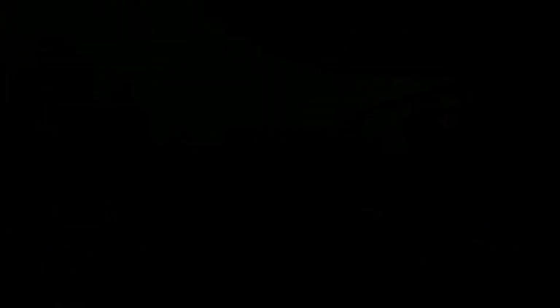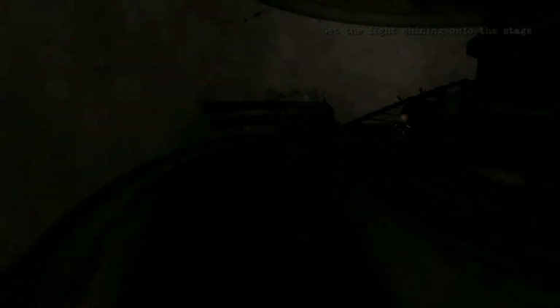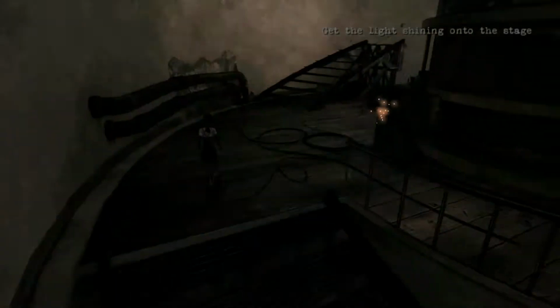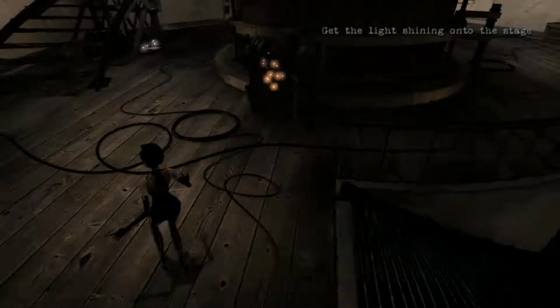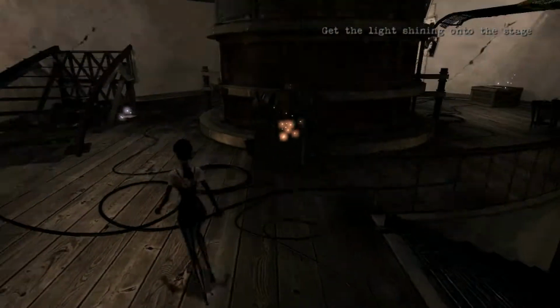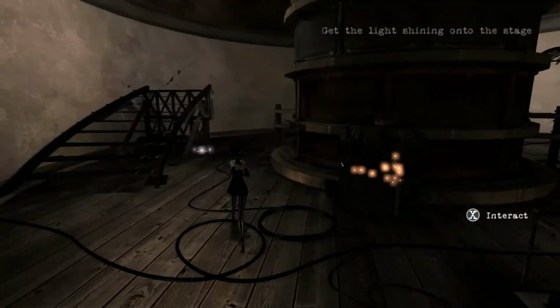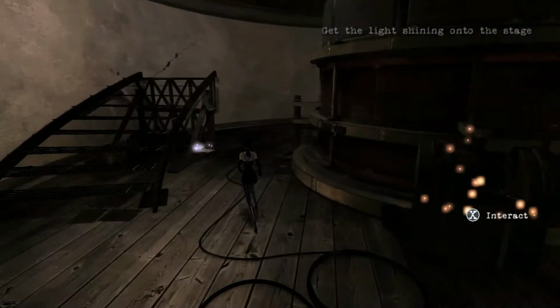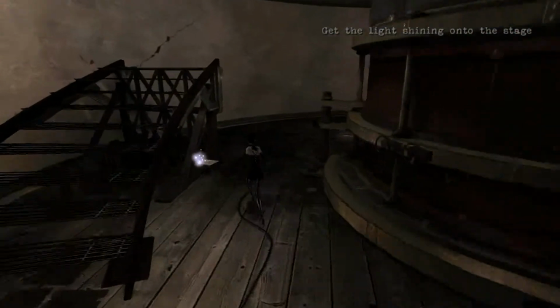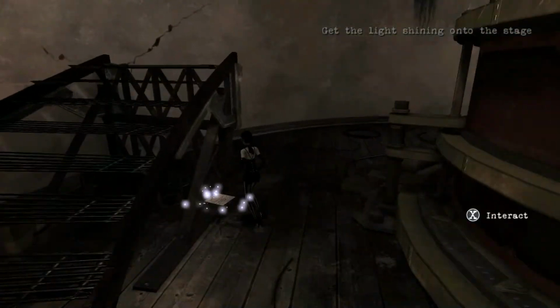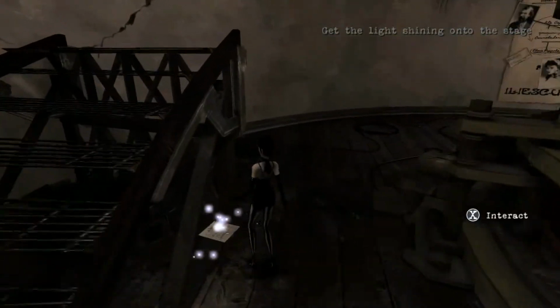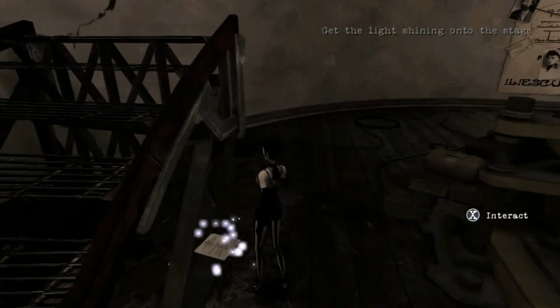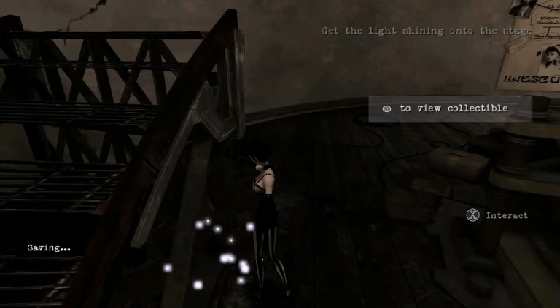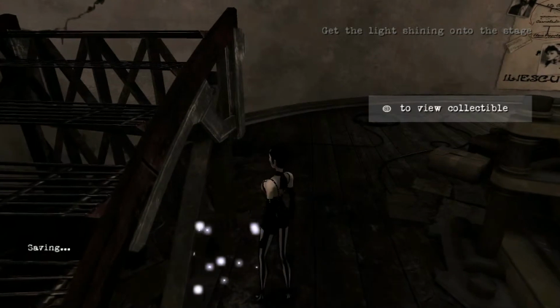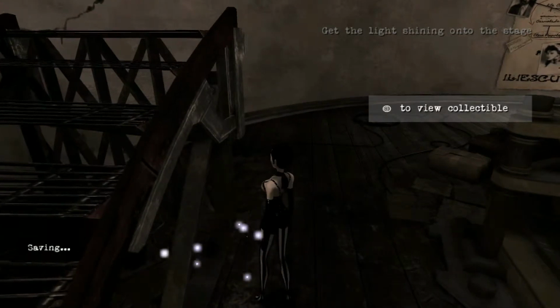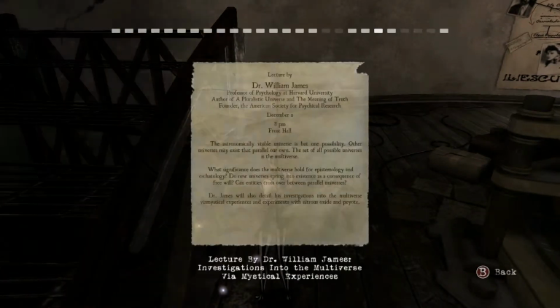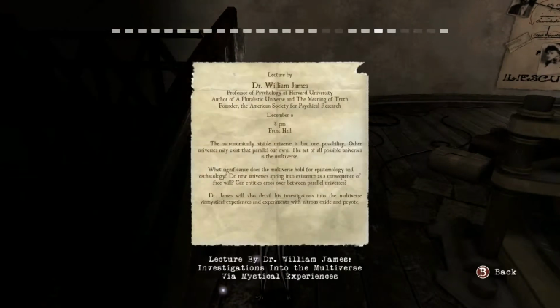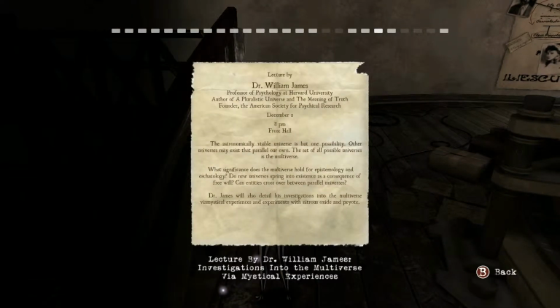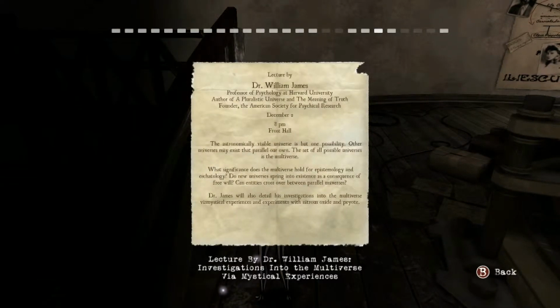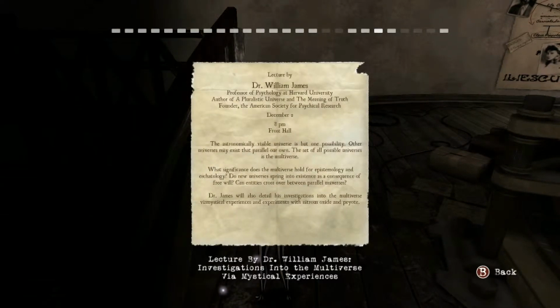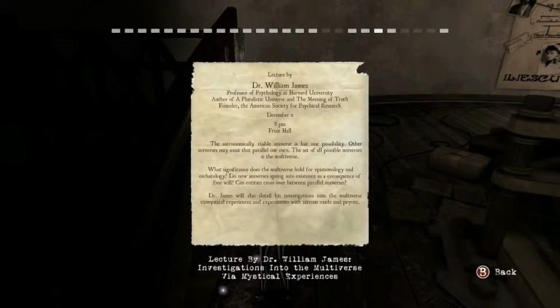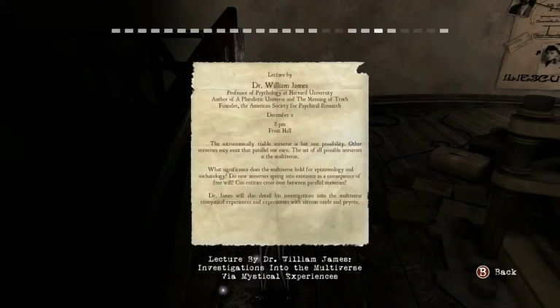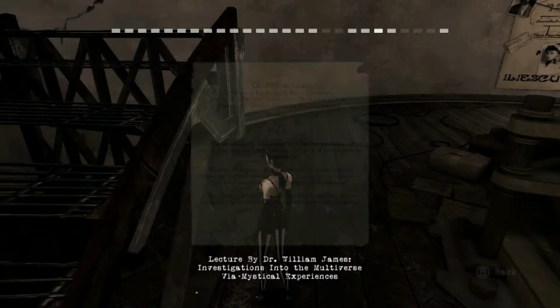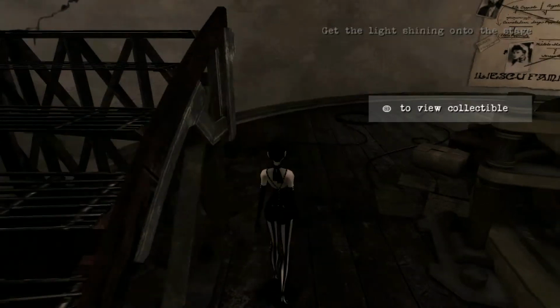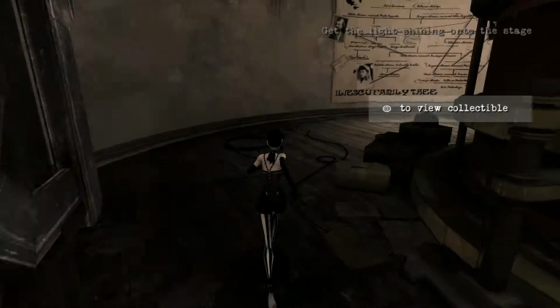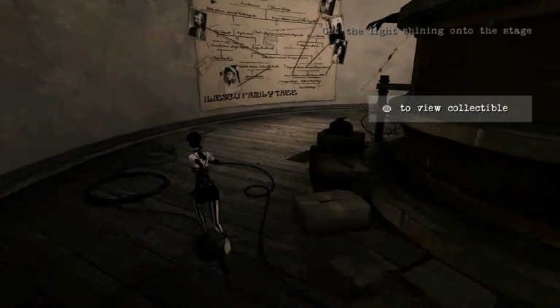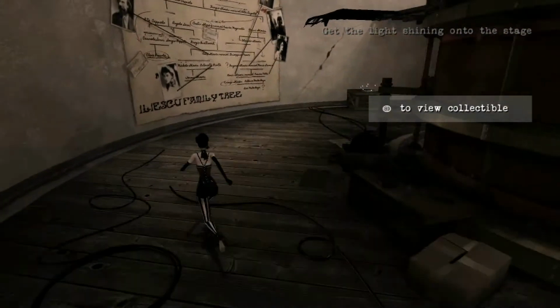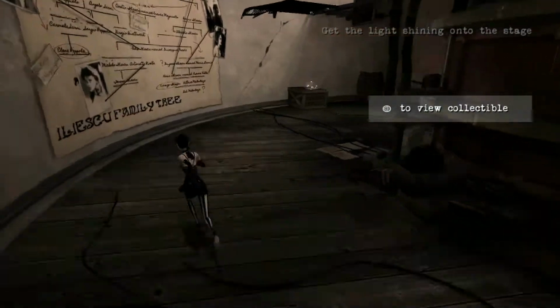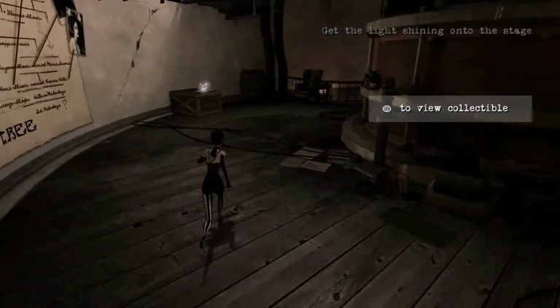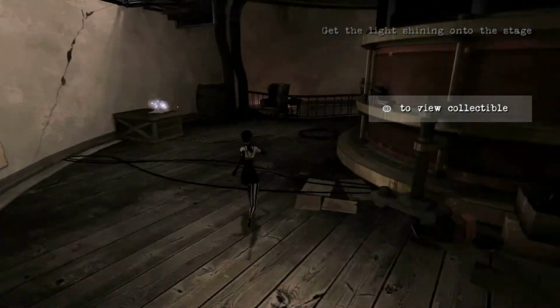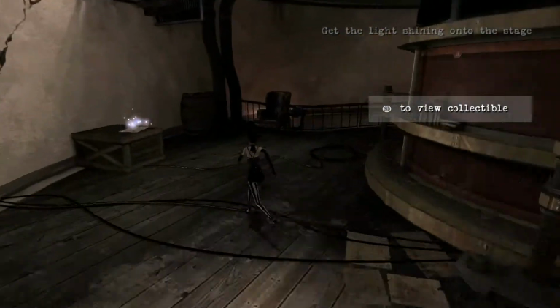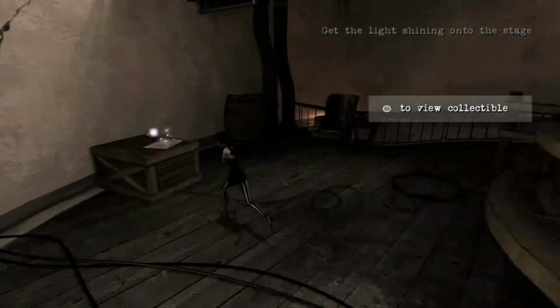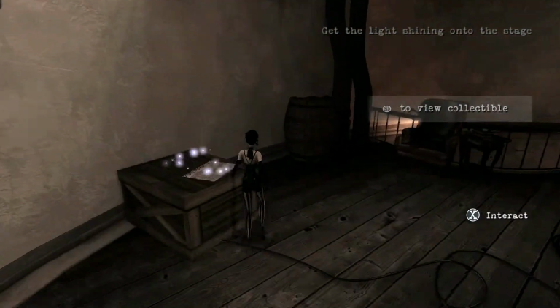Further up on the lighthouse you'll find a collectible on the floor over here underneath this staircase. And if you run around the side here you'll find another collectible on this box here.